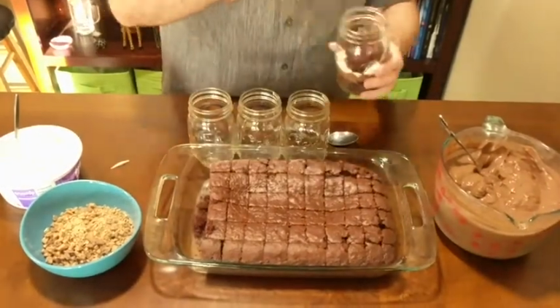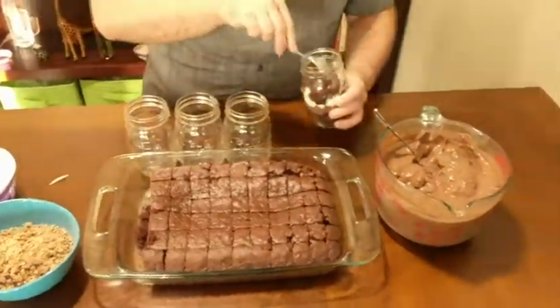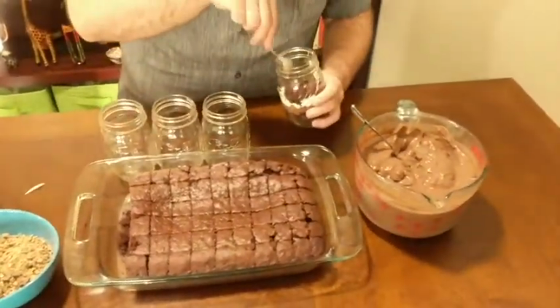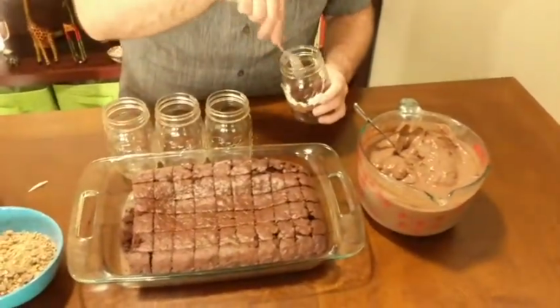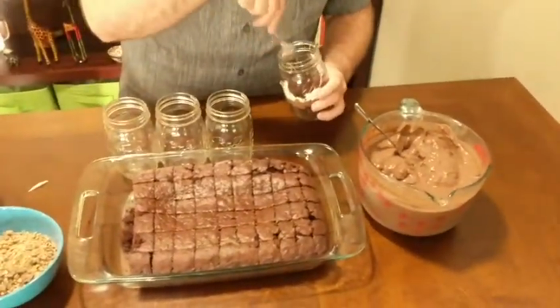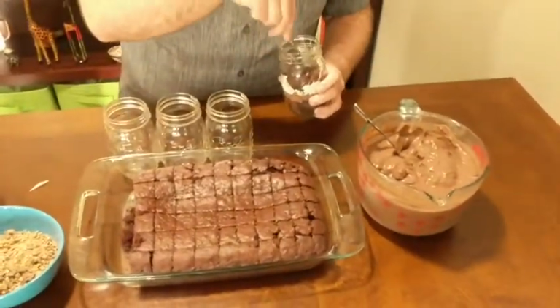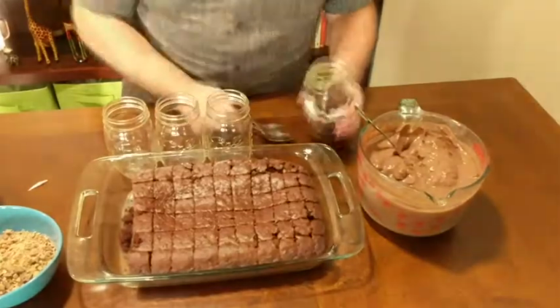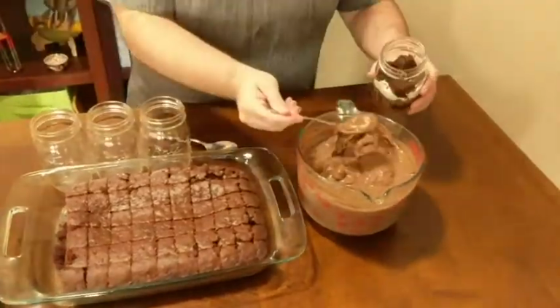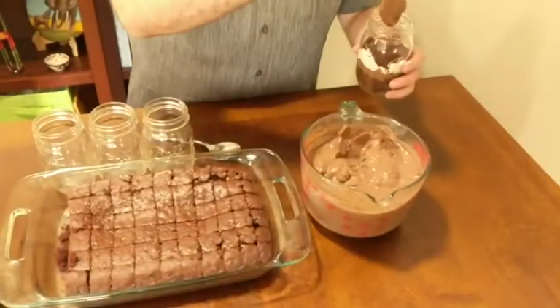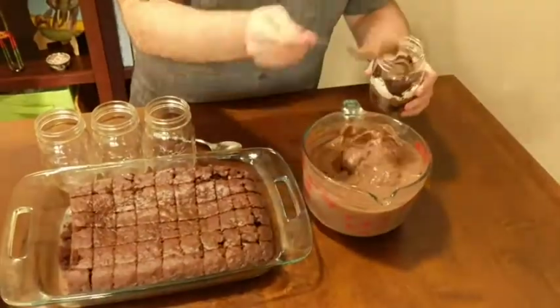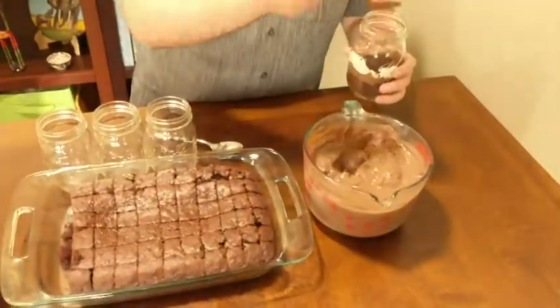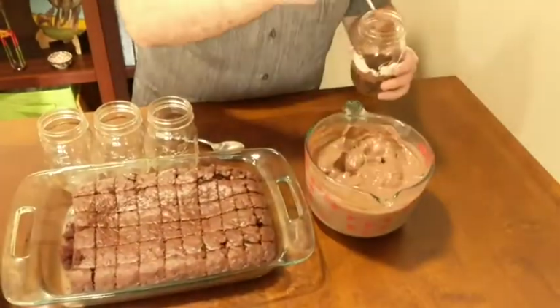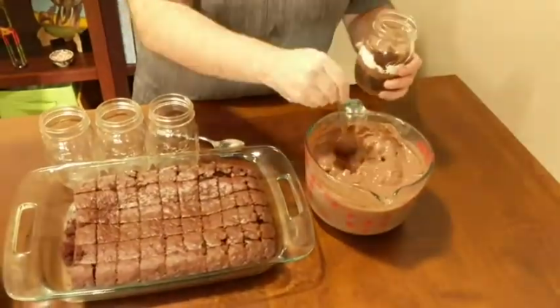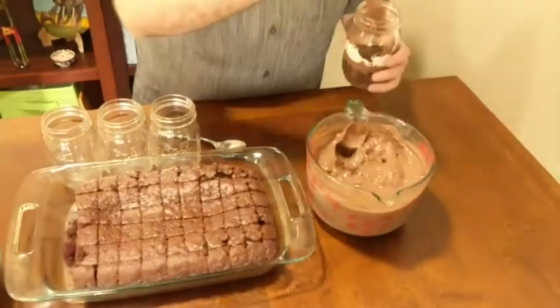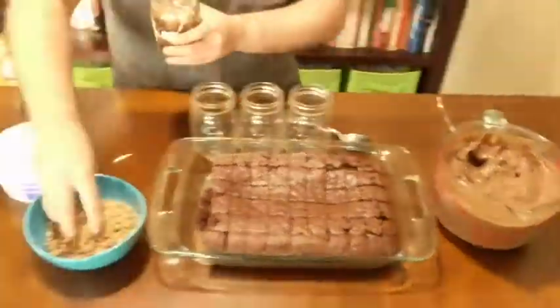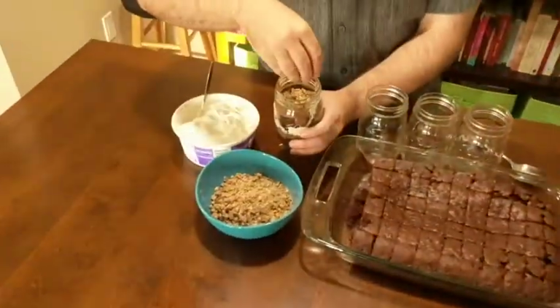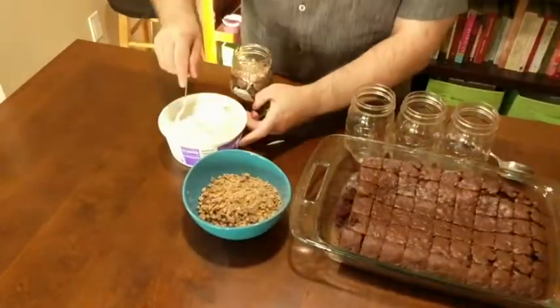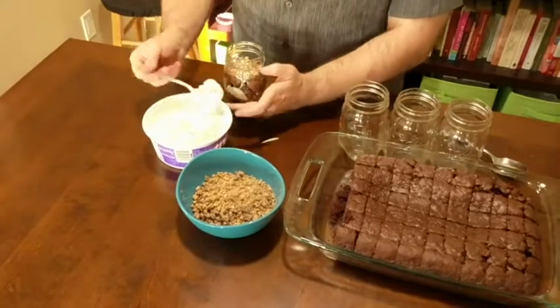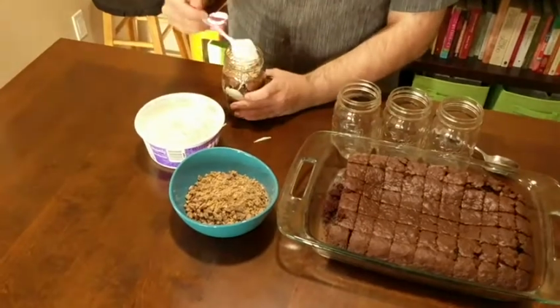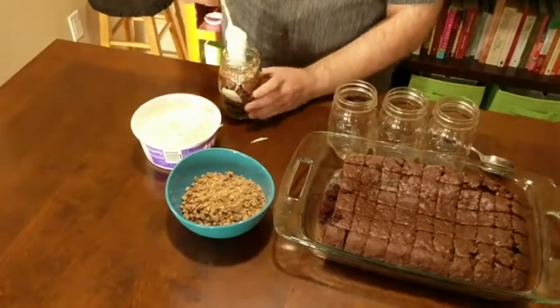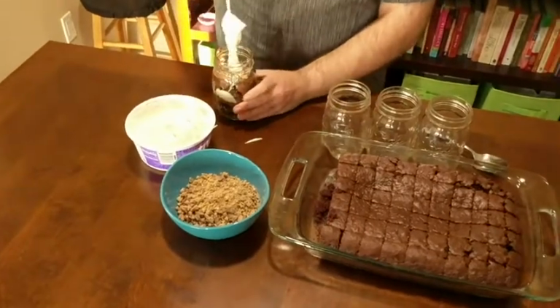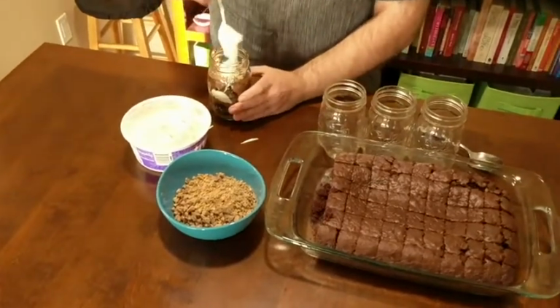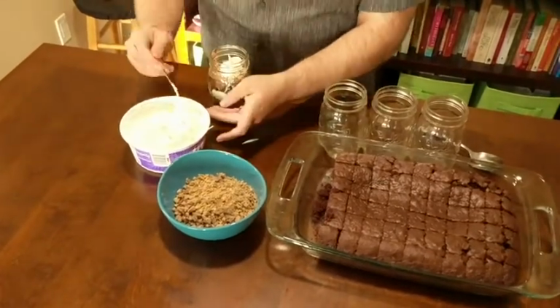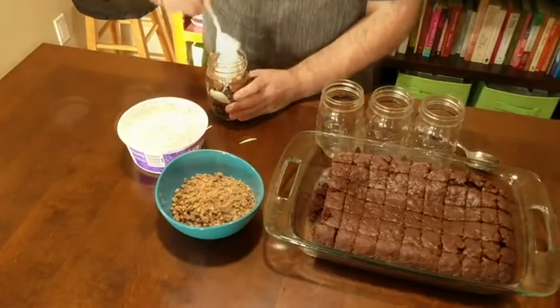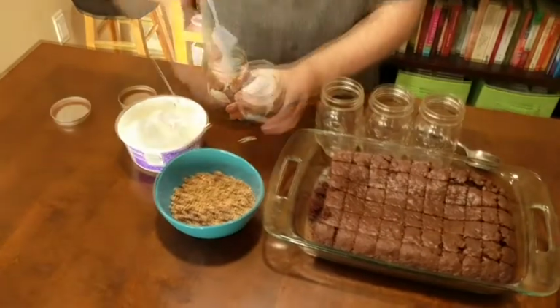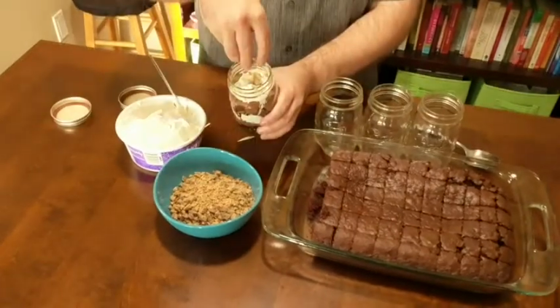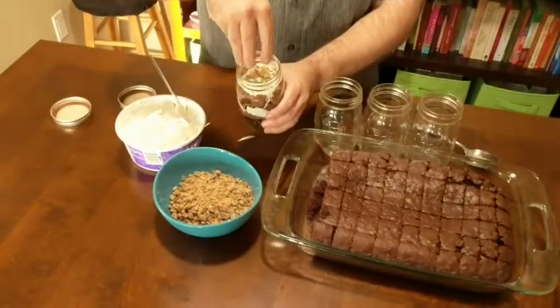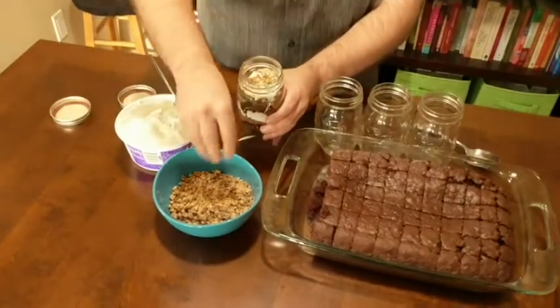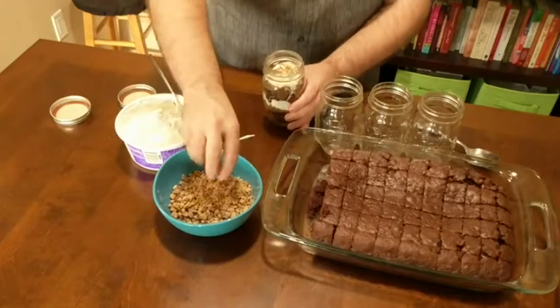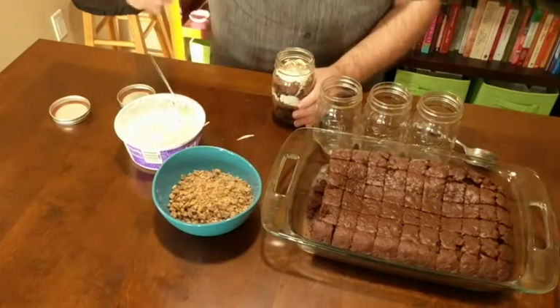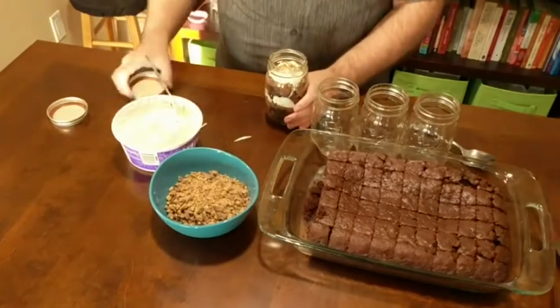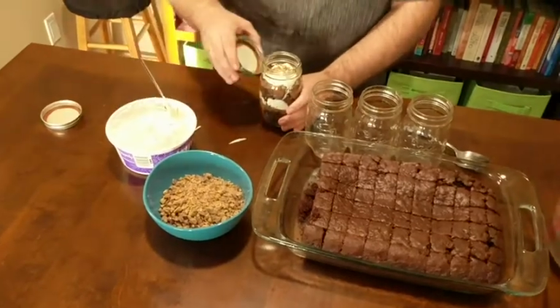If you're using a trifle dish, you might be able to get three or four layers. But since I'm just using small mason jars here, I'm only going to be able to get two layers. For the final layer, I like to add just a little bit extra chopped Heath bar to give it a nice garnish on top.